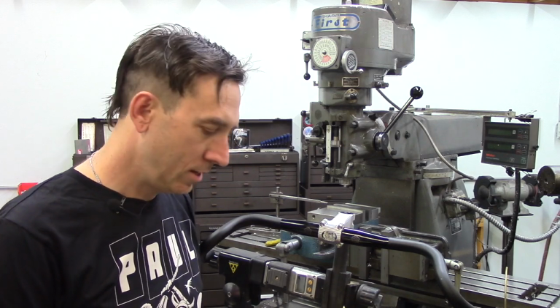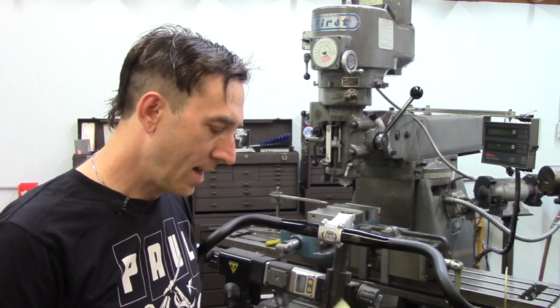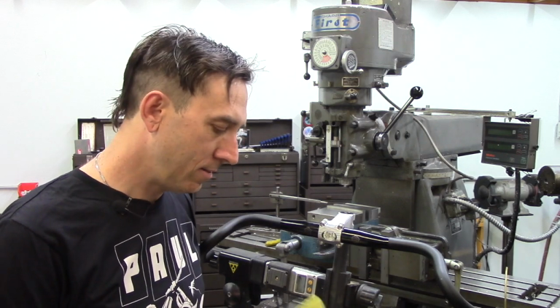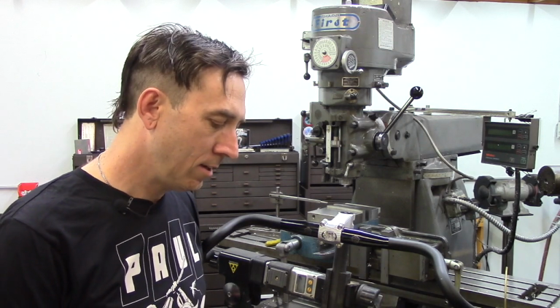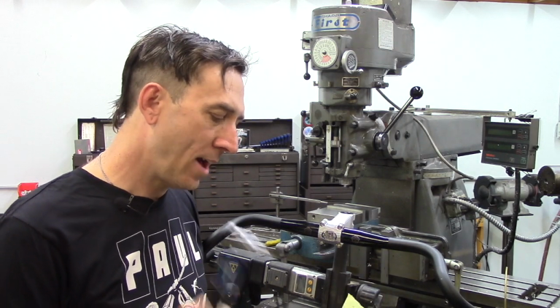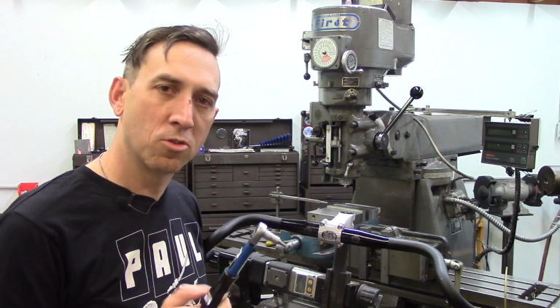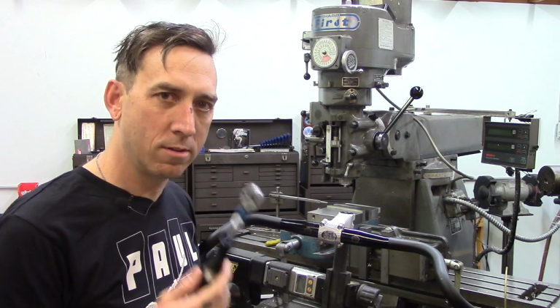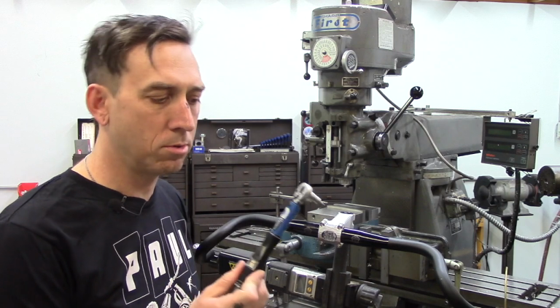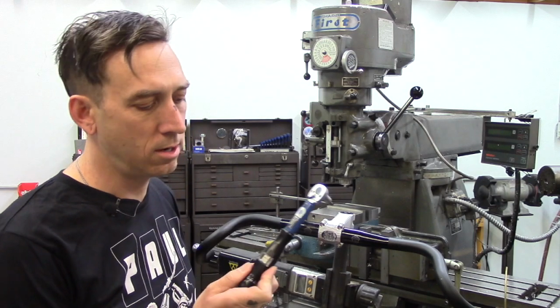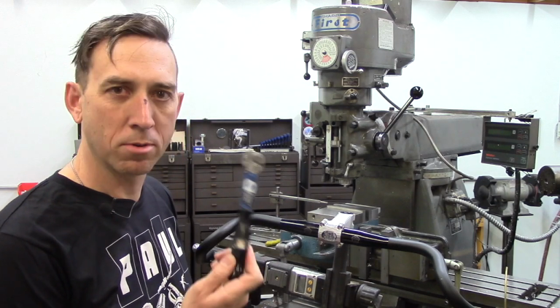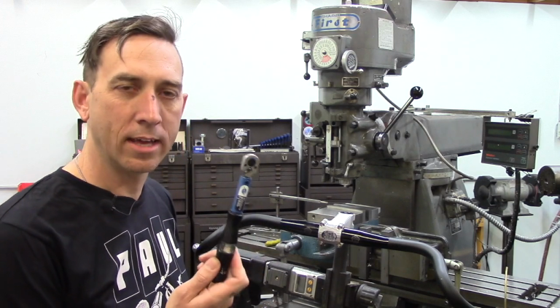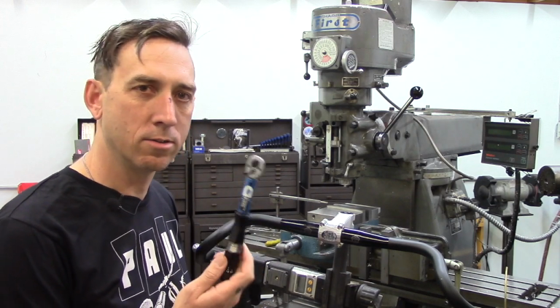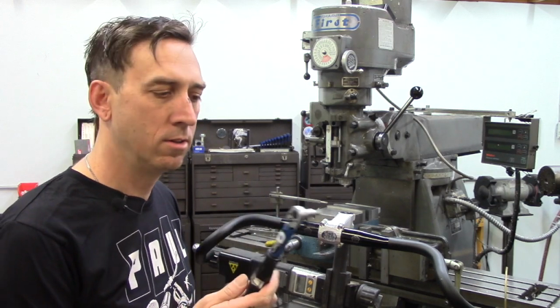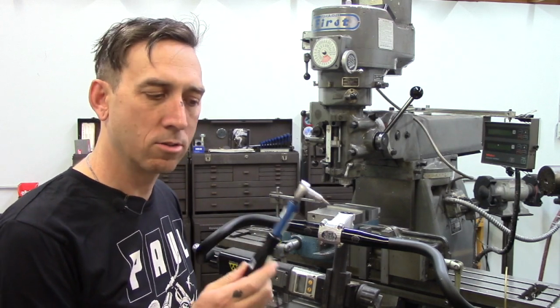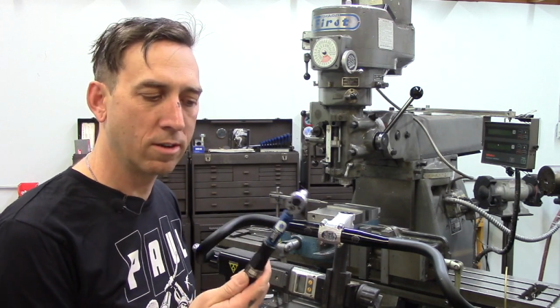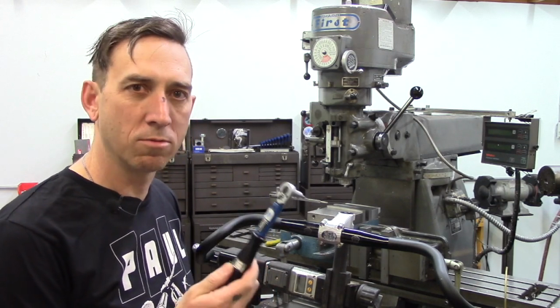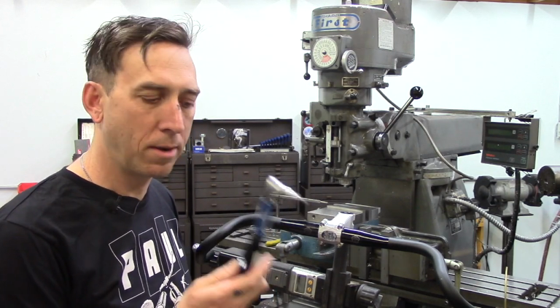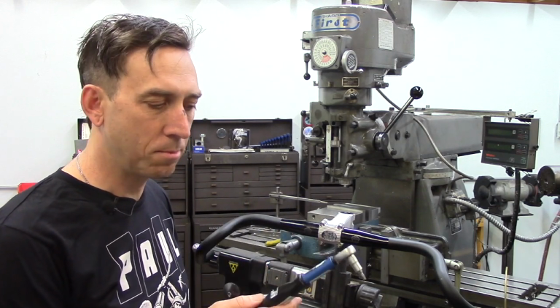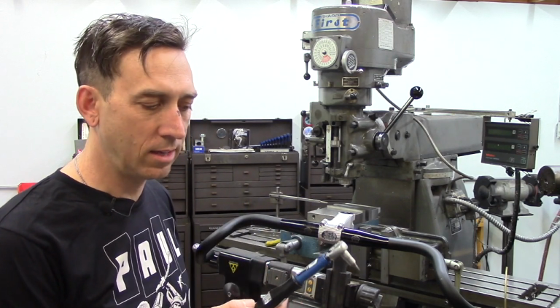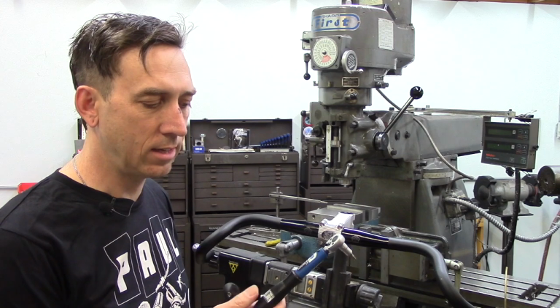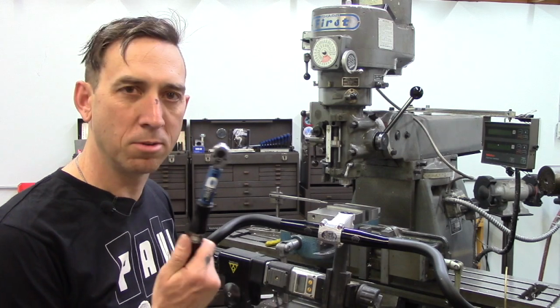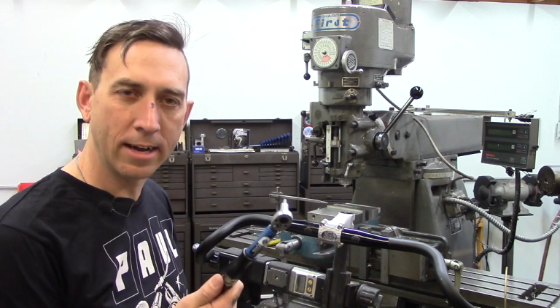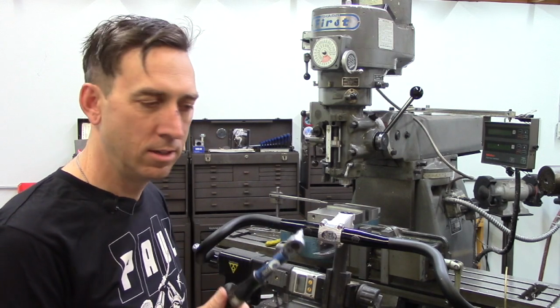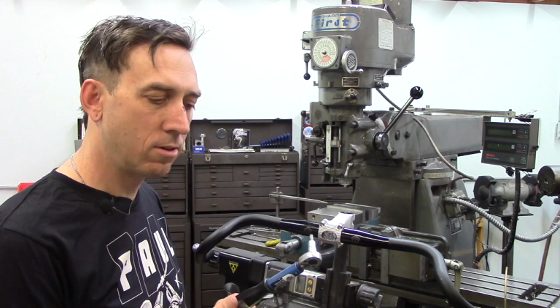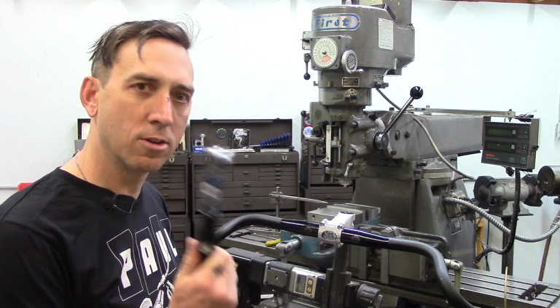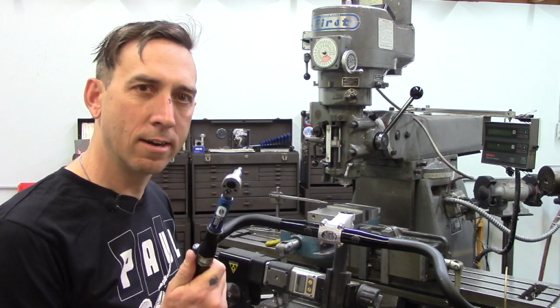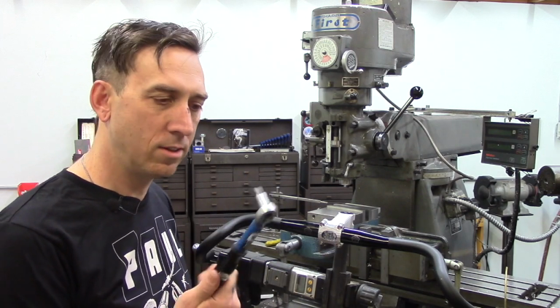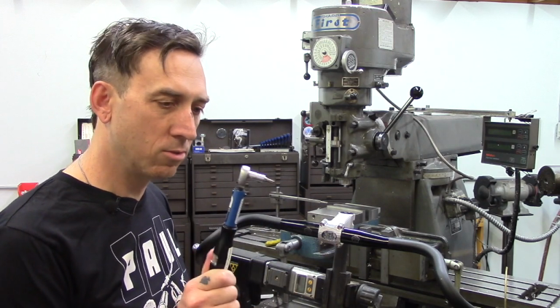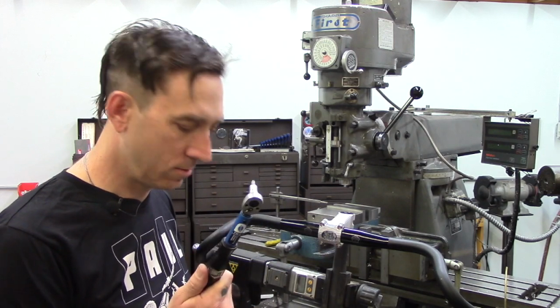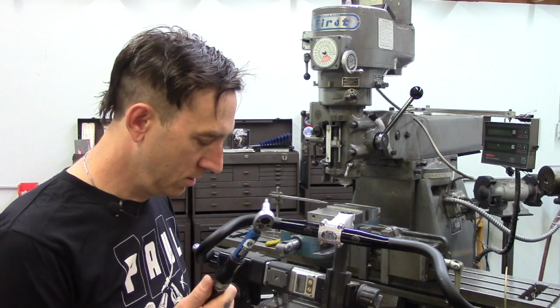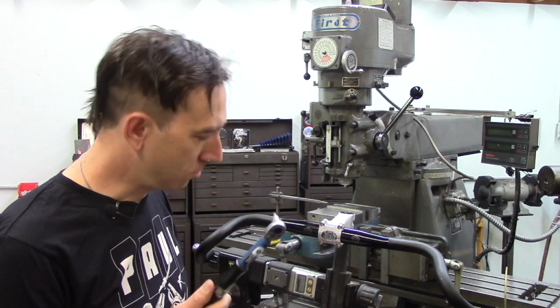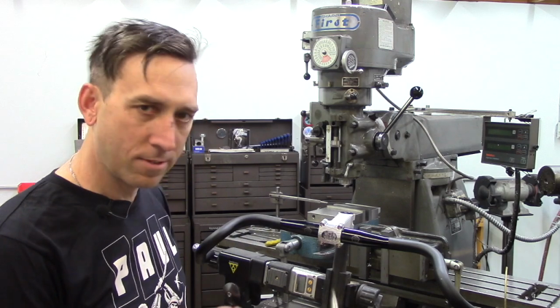Now, 15 Newton meters is the maximum torque available on your typical handheld little torque wrench that you would find in a bike shop — in this case a TW5. So you can't go any higher than 15 Newton meters with that, and it was still fine.